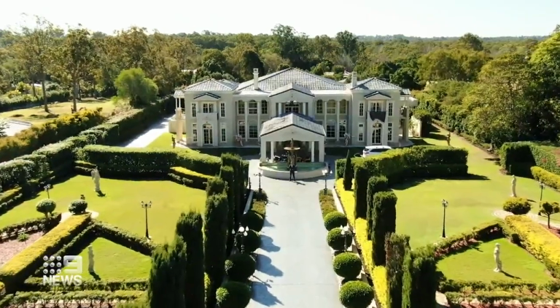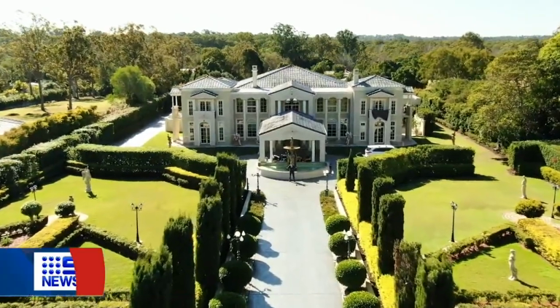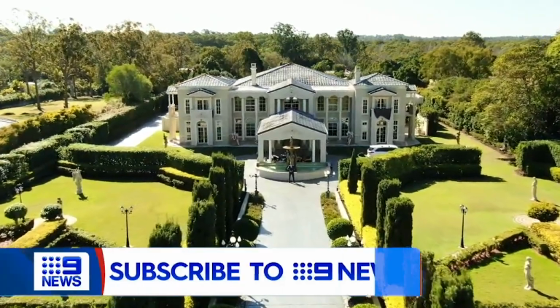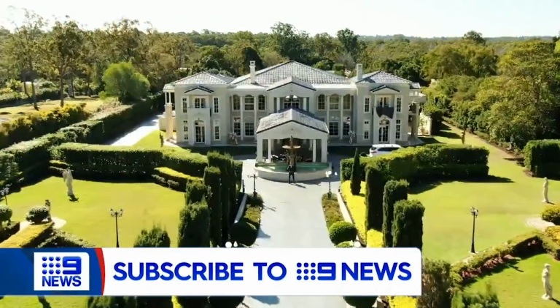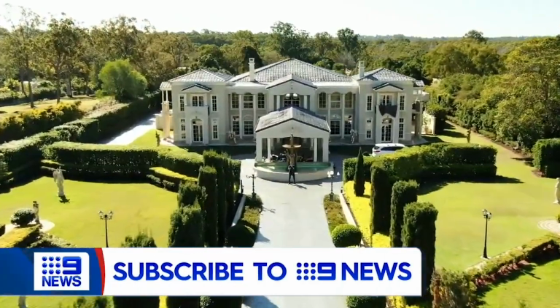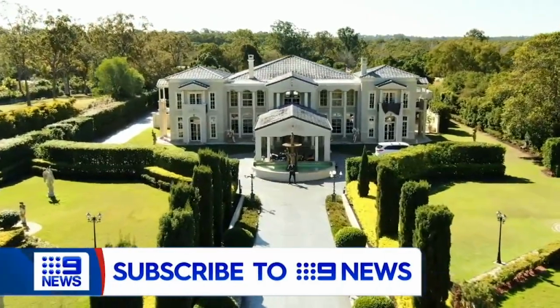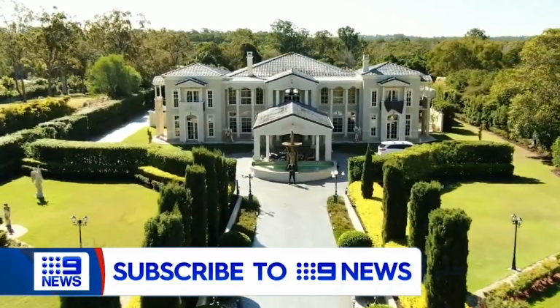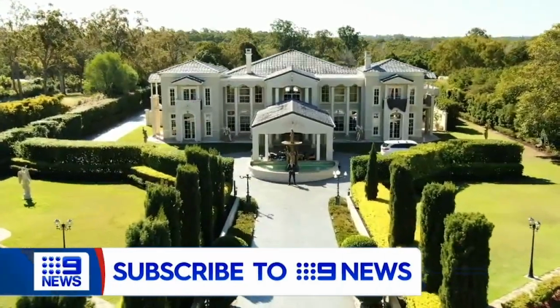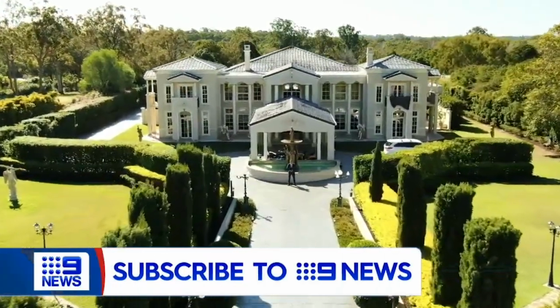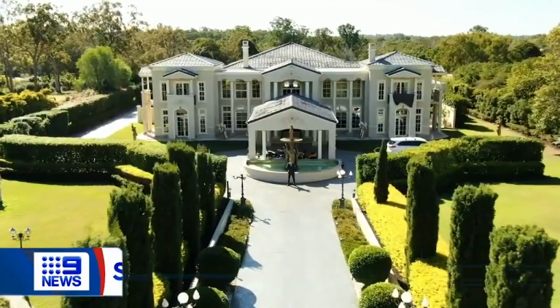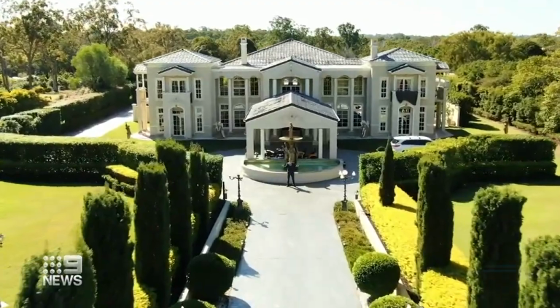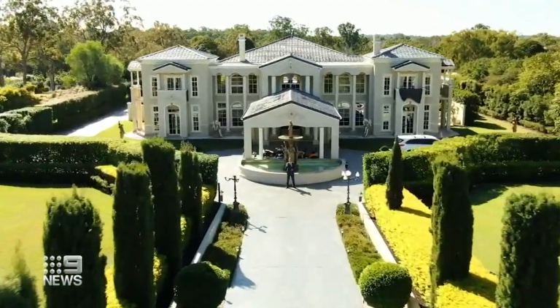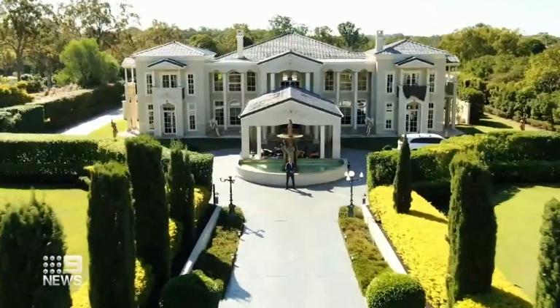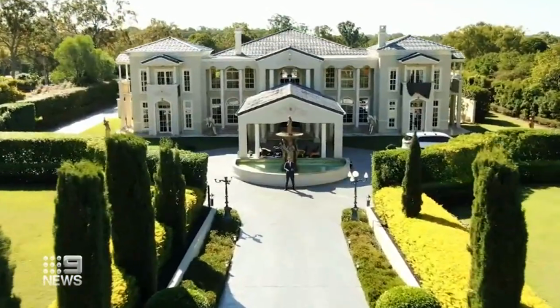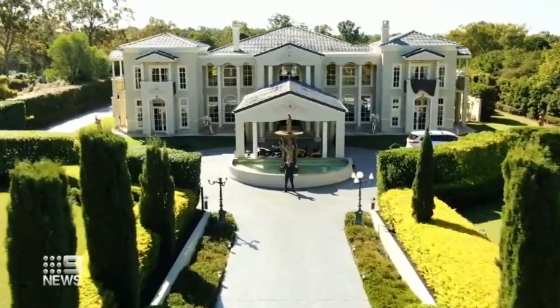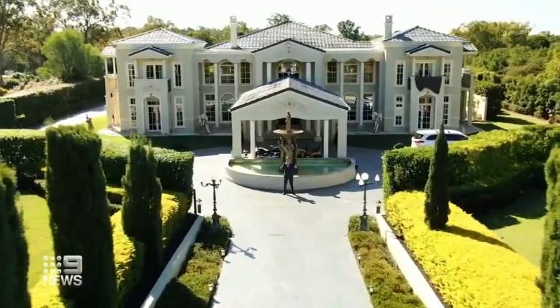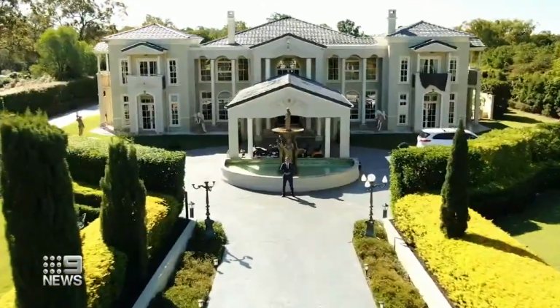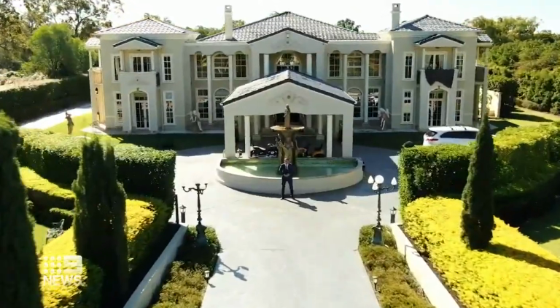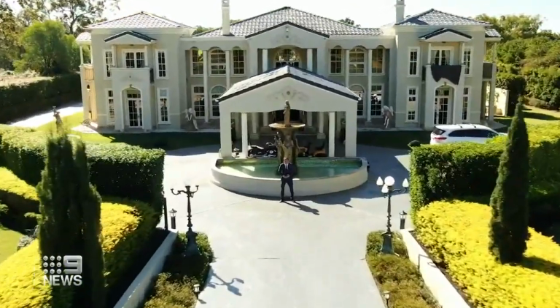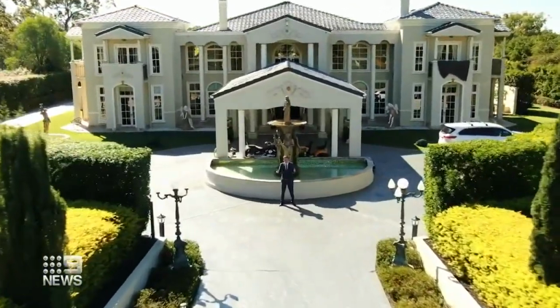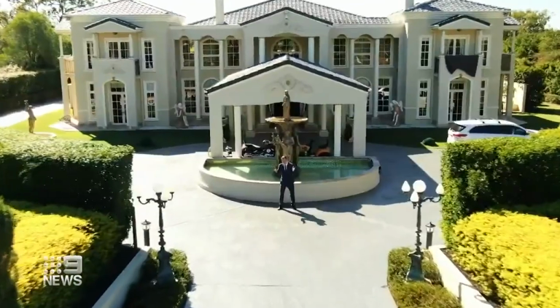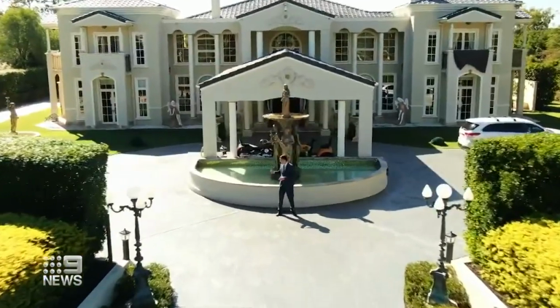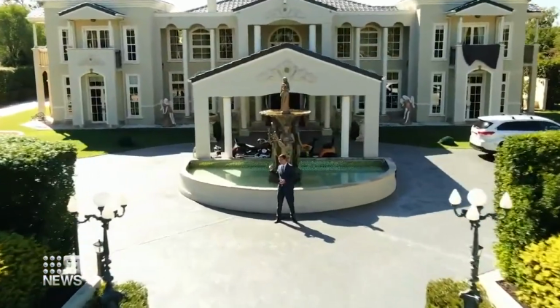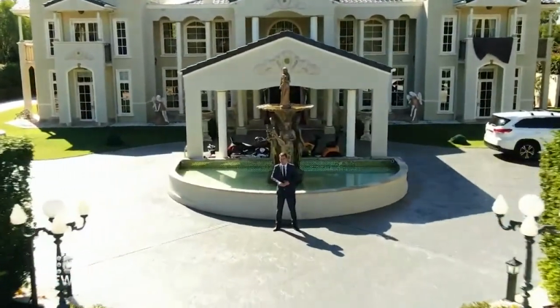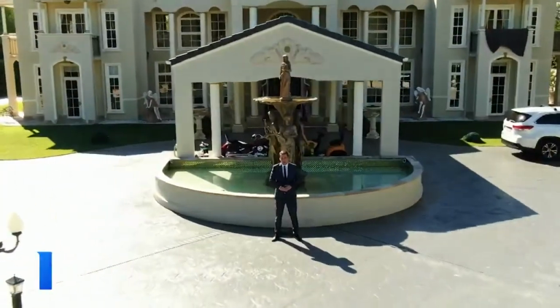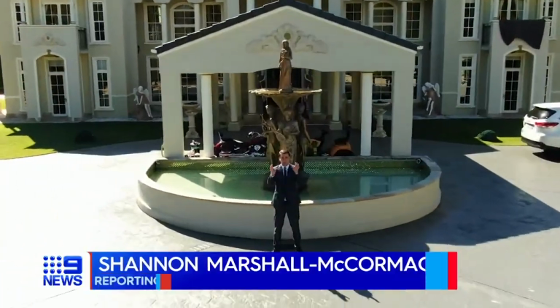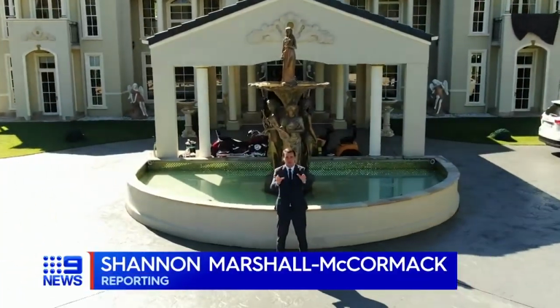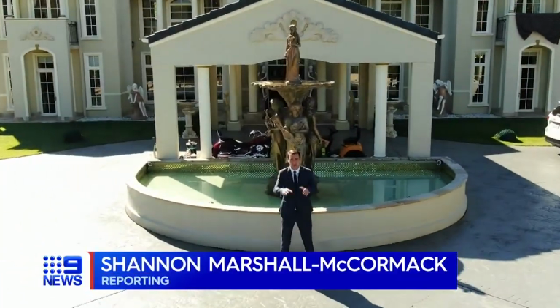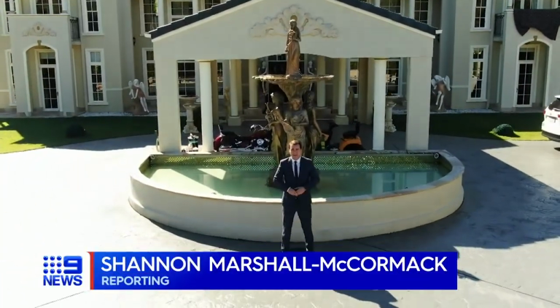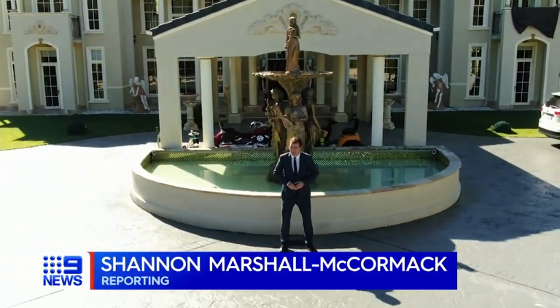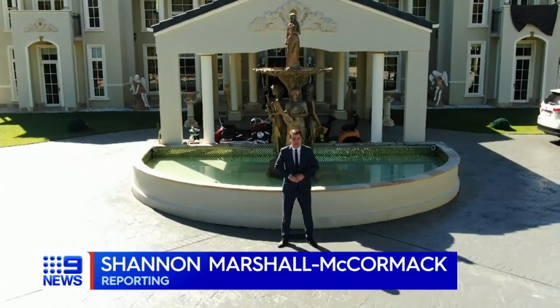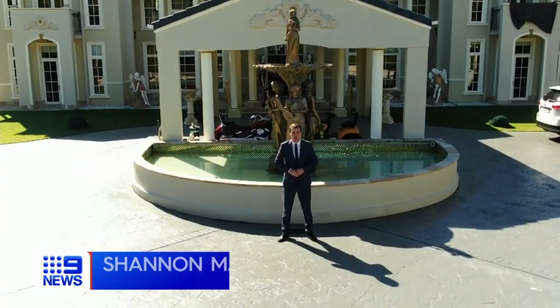This is Modifex Mansion — 901 square metres of Georgian magic. Seven bedrooms, six bathrooms. If you fancy yourself a multi-million dollar home, unfortunately this one's already been sold. But pretty much everything inside is still up for grabs.